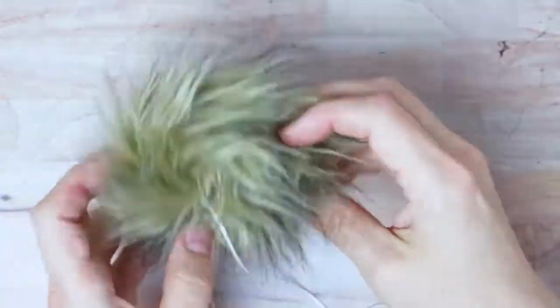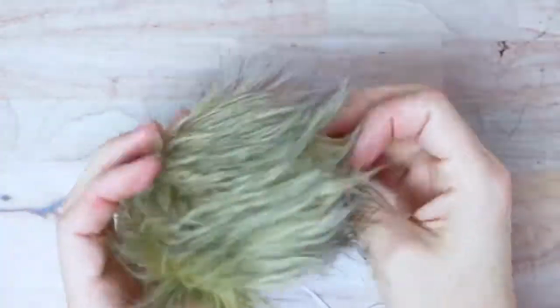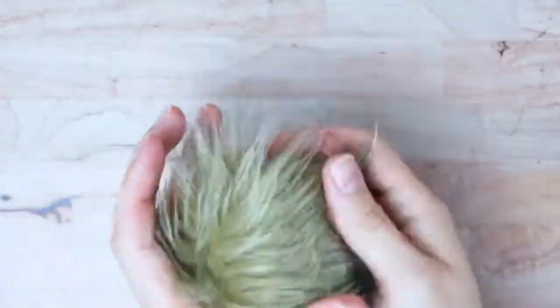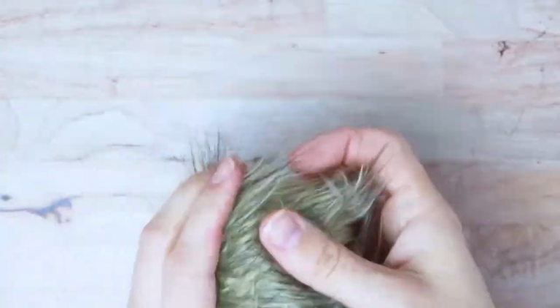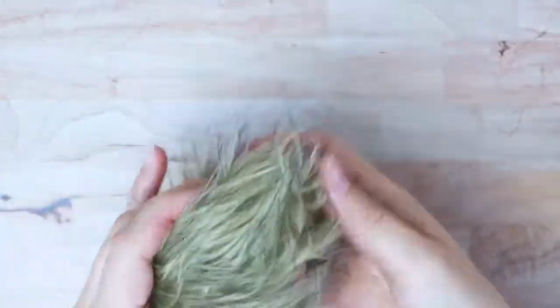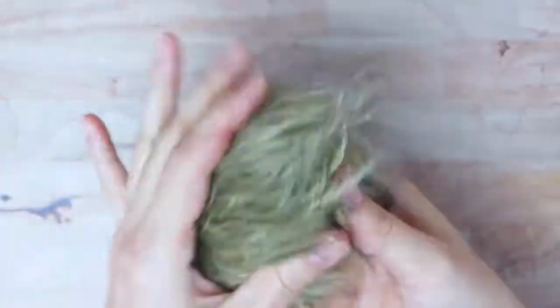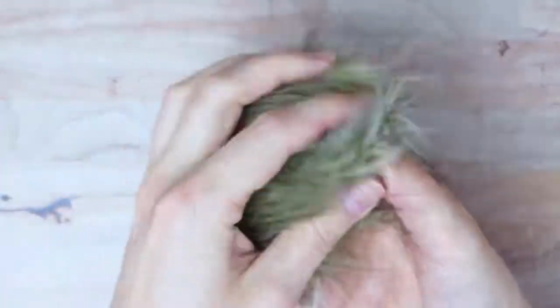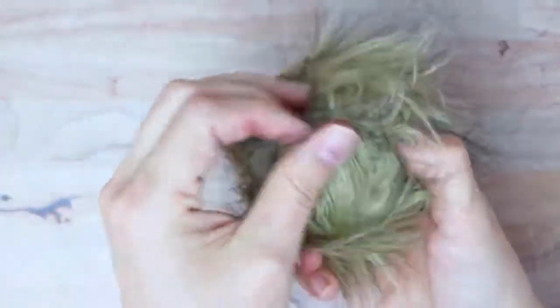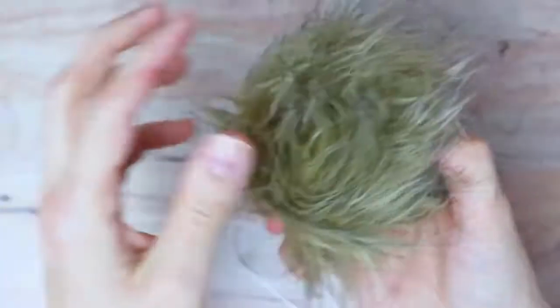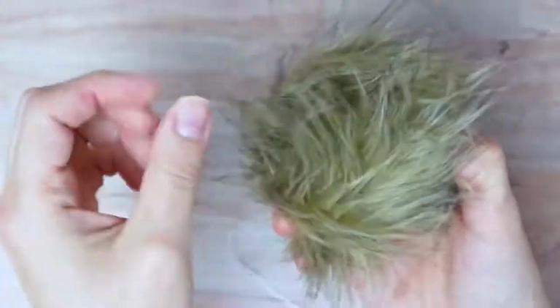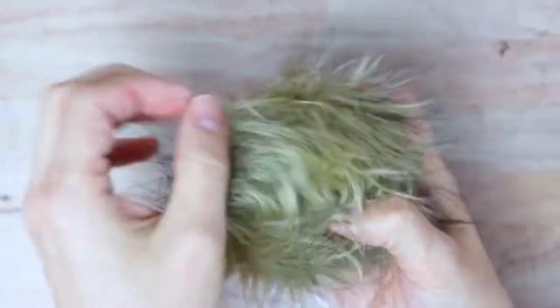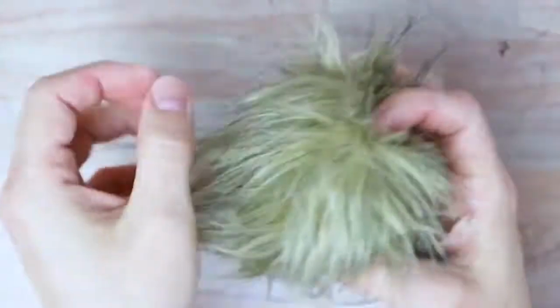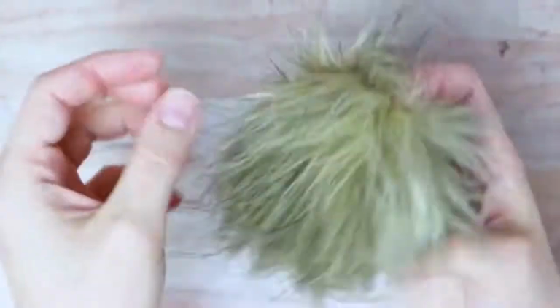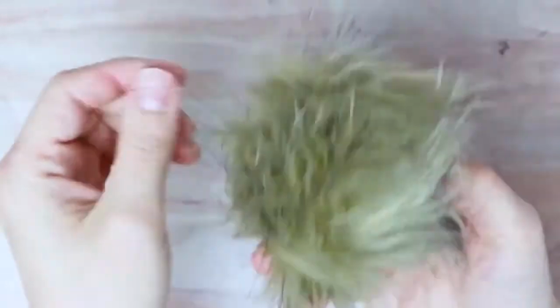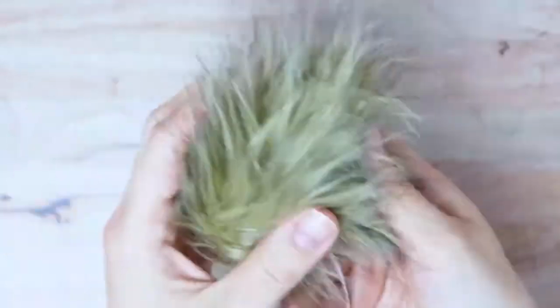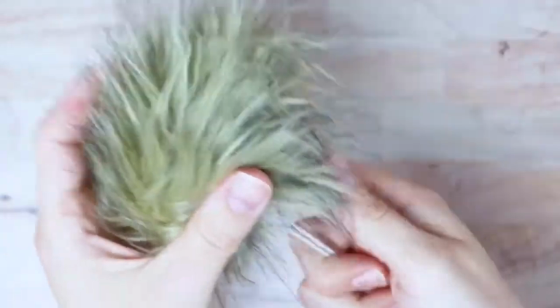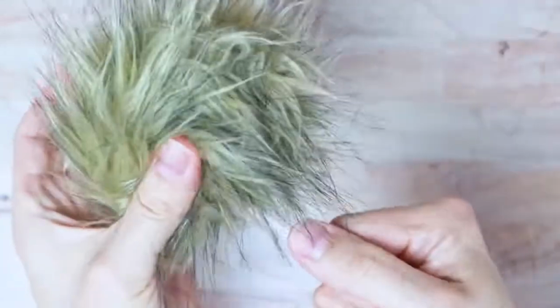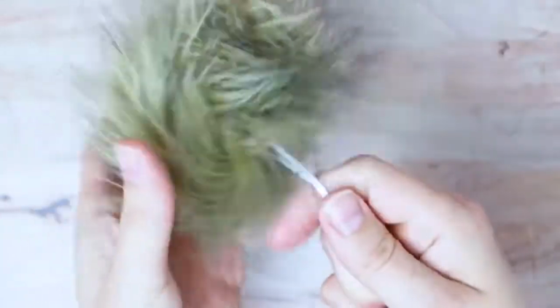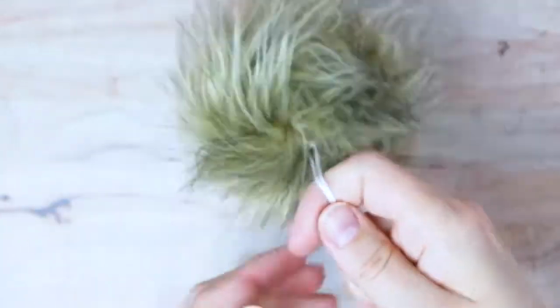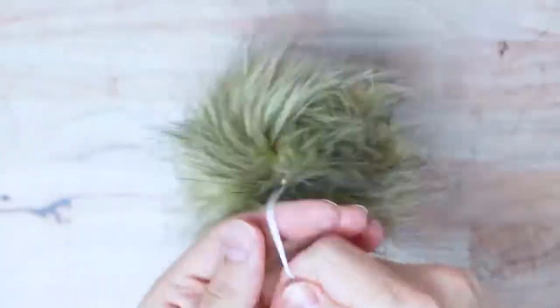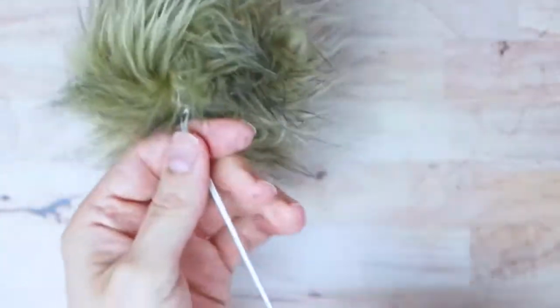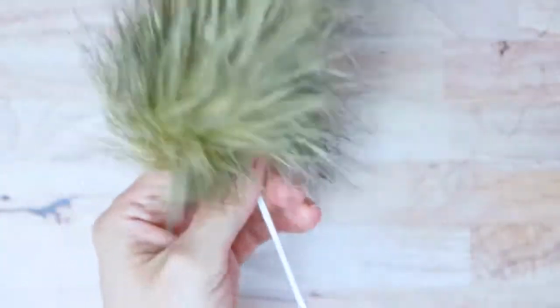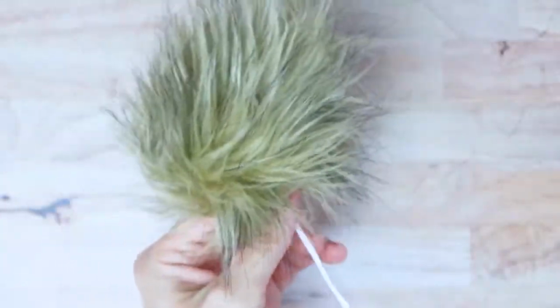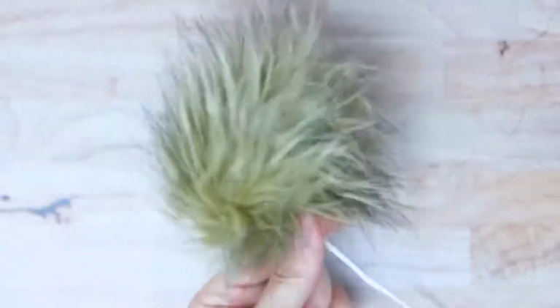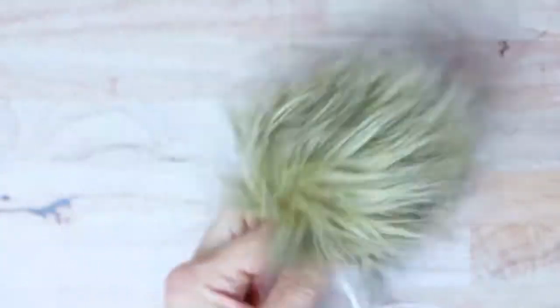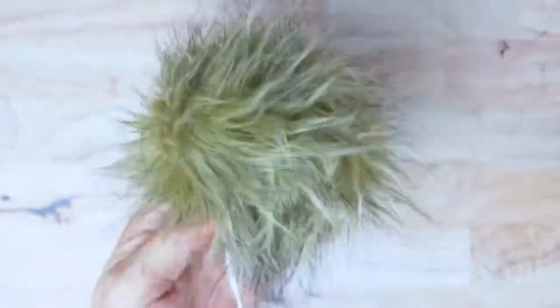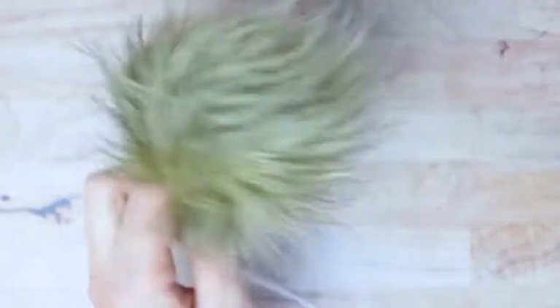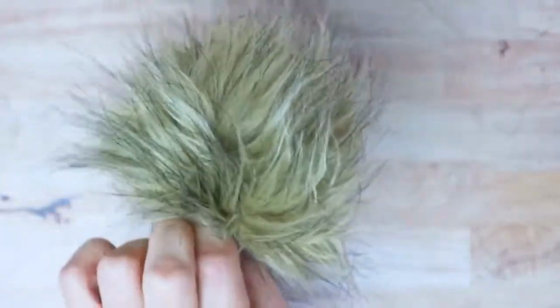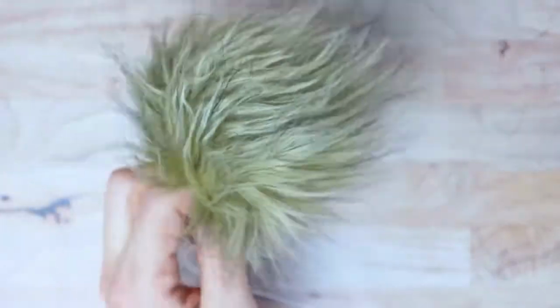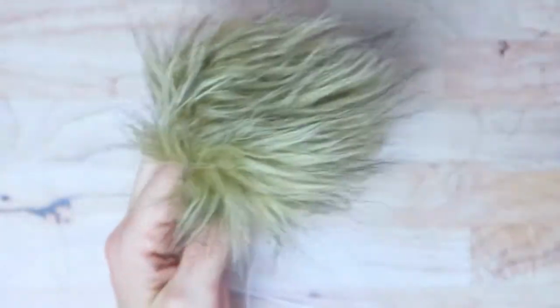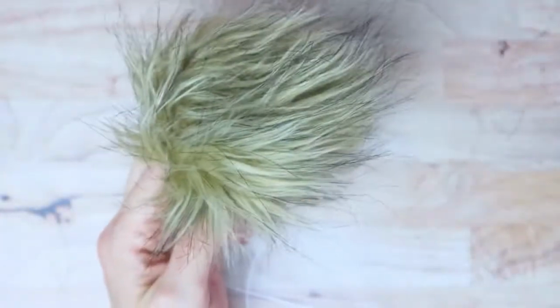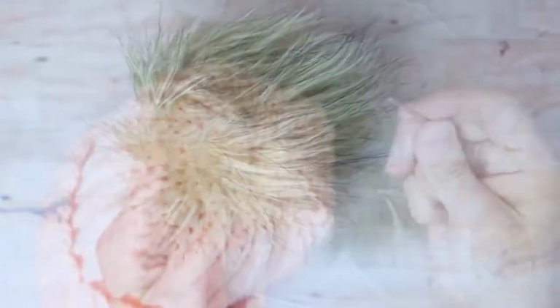And your fur pom-pom is complete — that's all there is to it! Just fluff it up a little bit, and then you can use these long ends to attach it to the top of your hat.